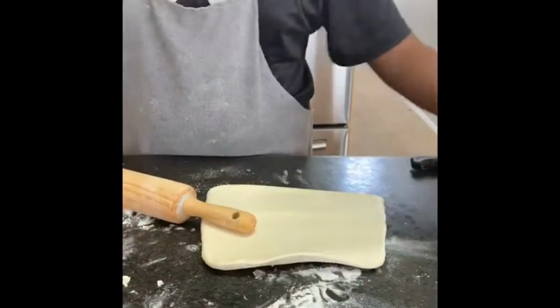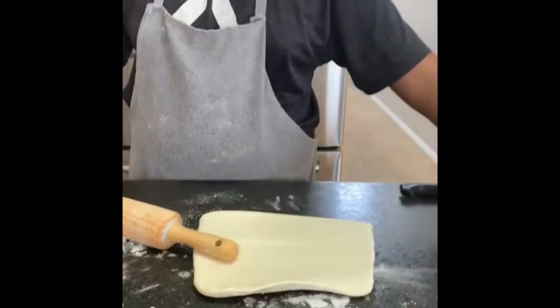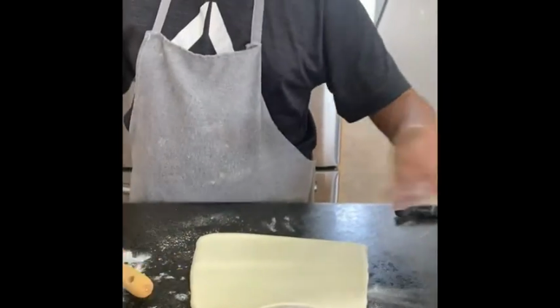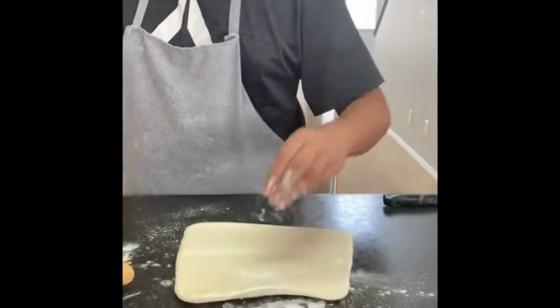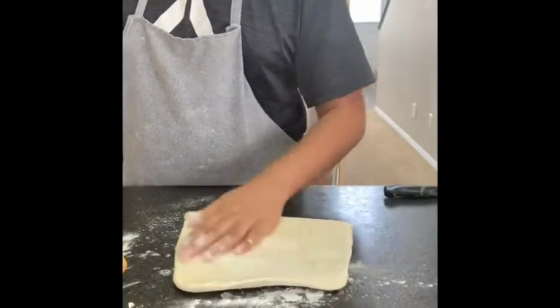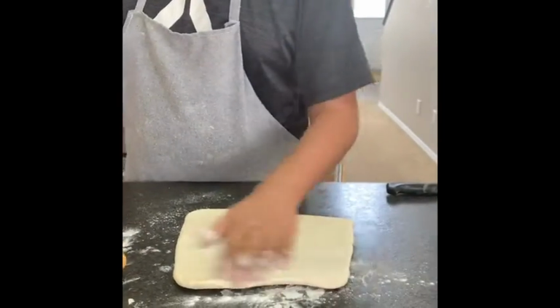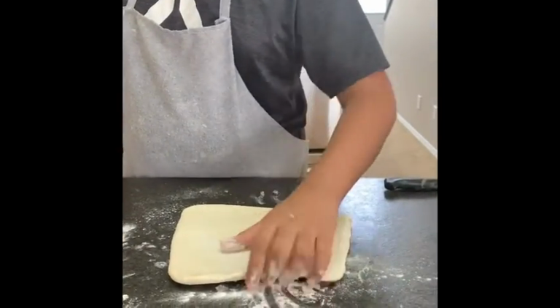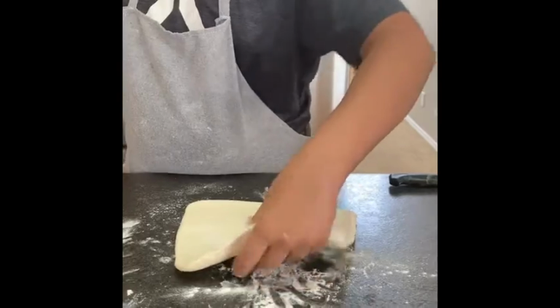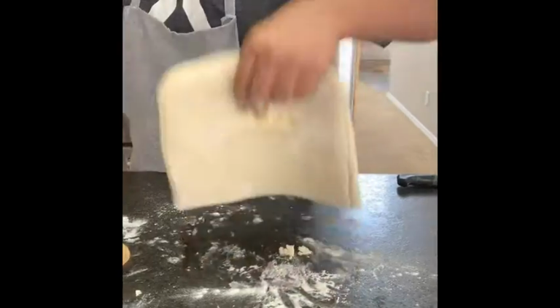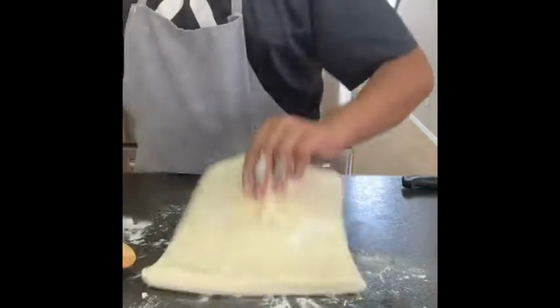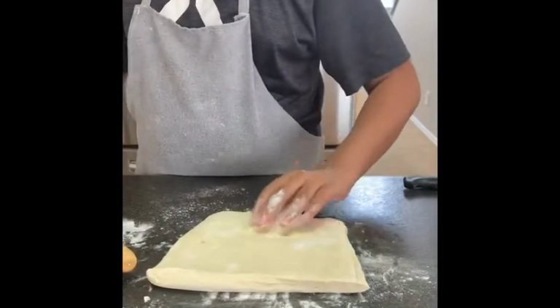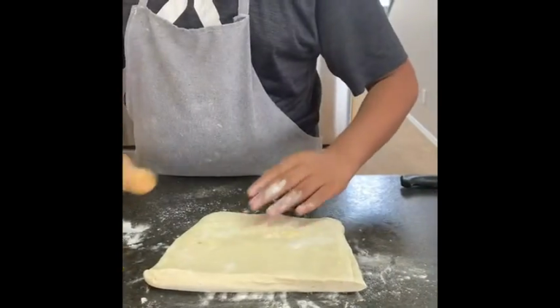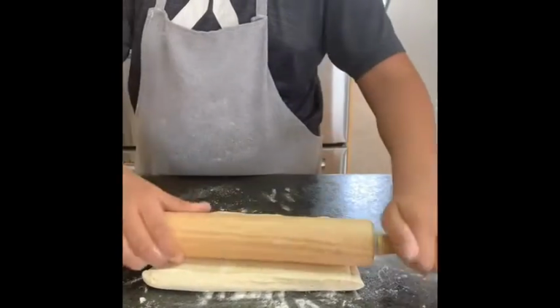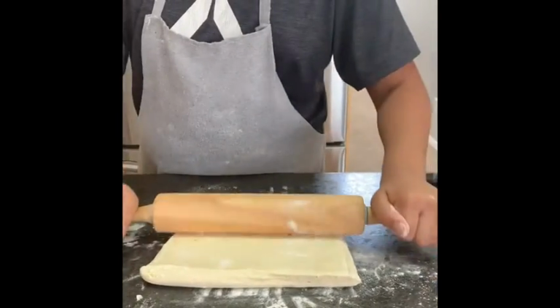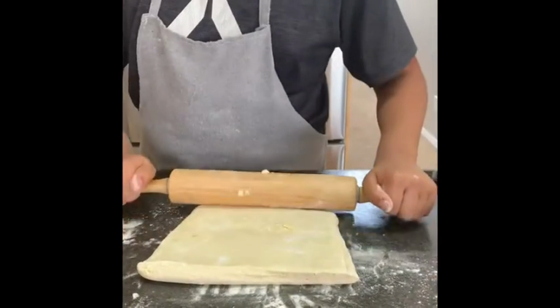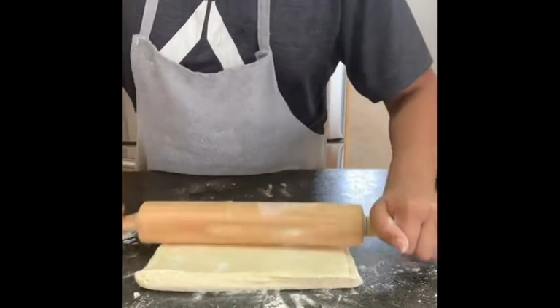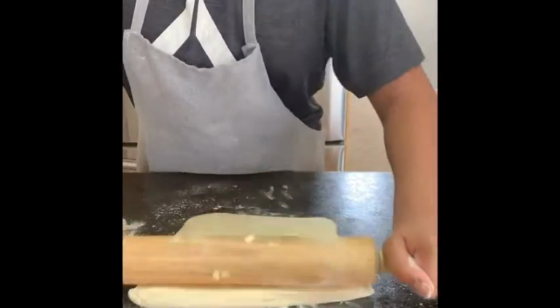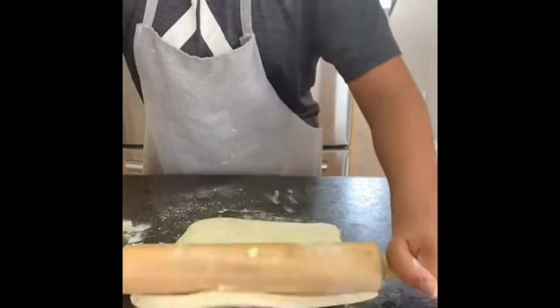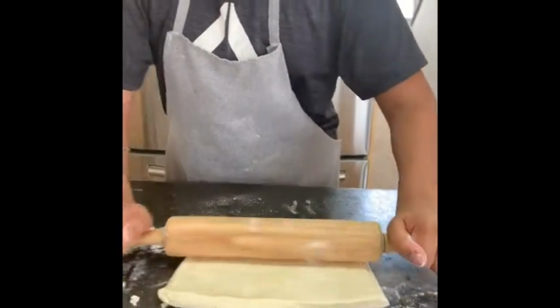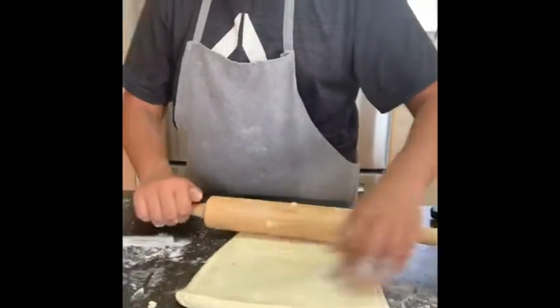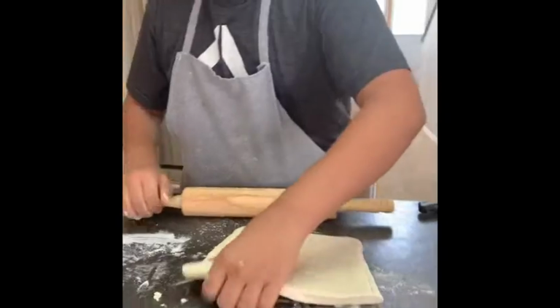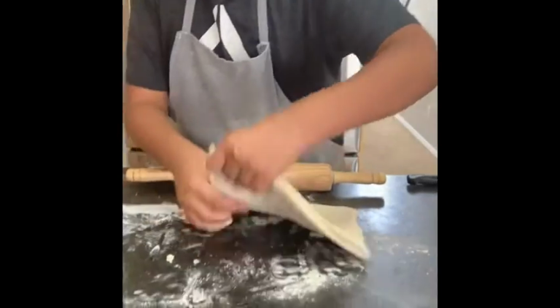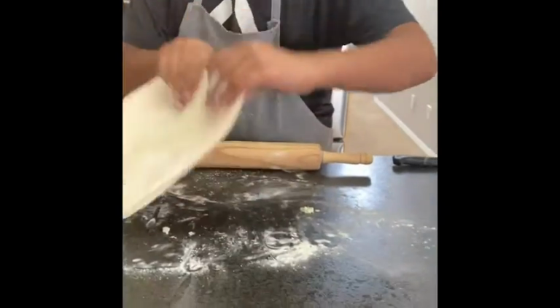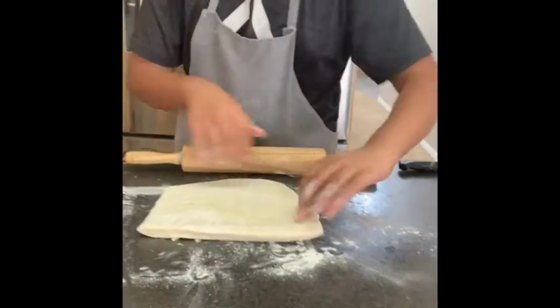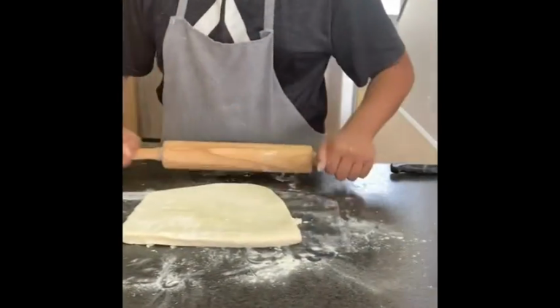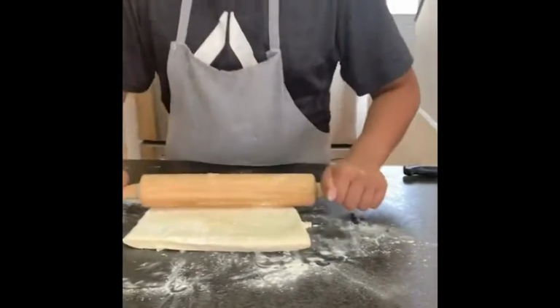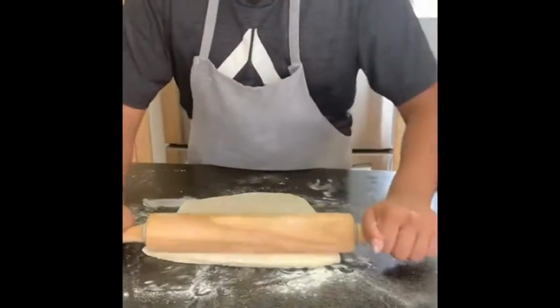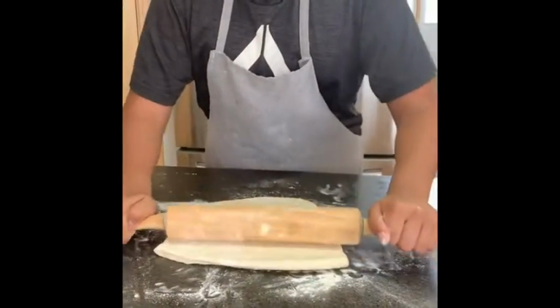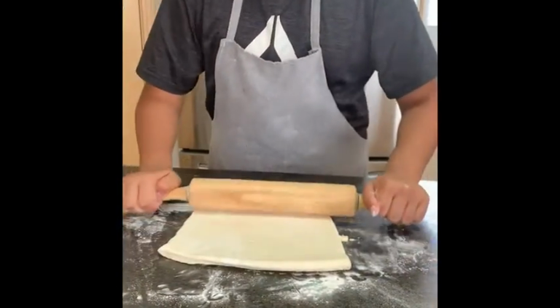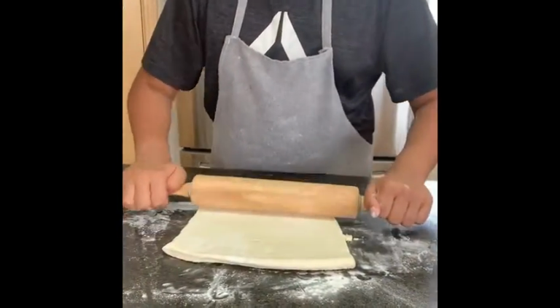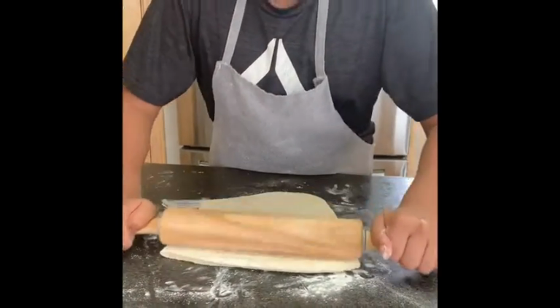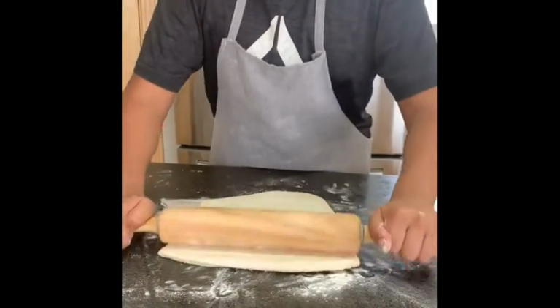I'm just gonna get some more flour on the top, flip it over, and just roll it till it's thin.